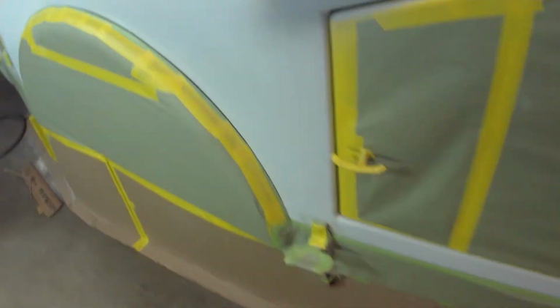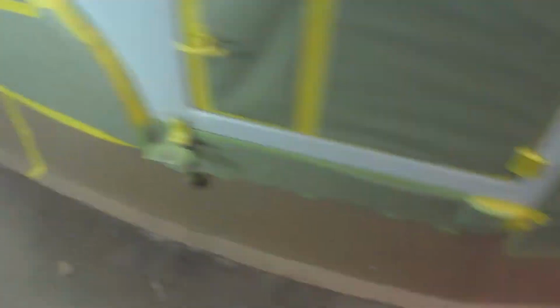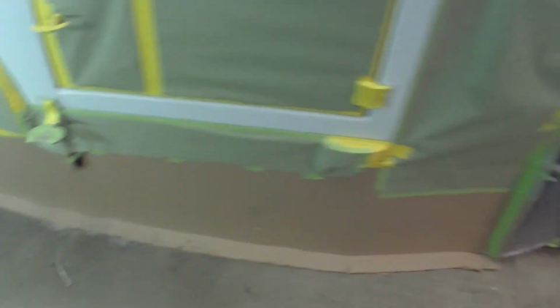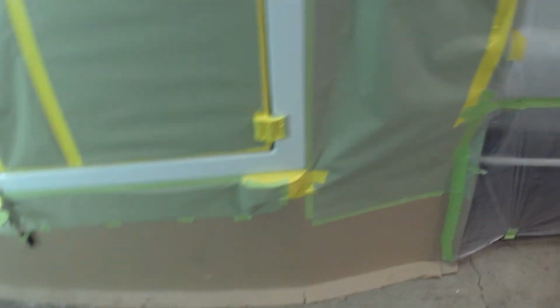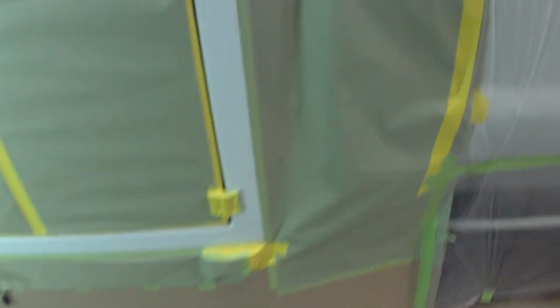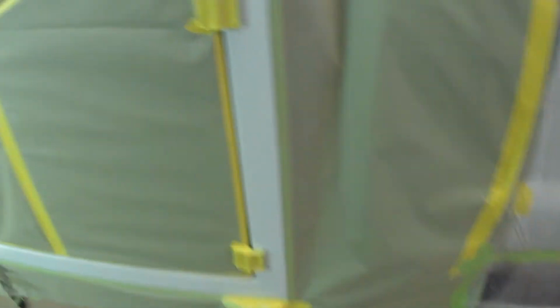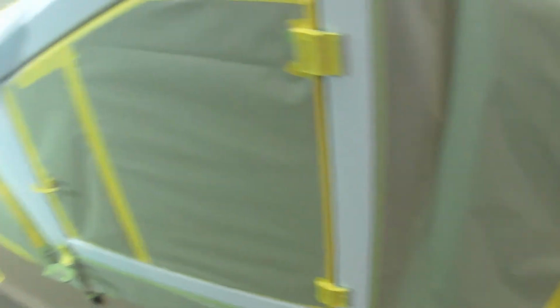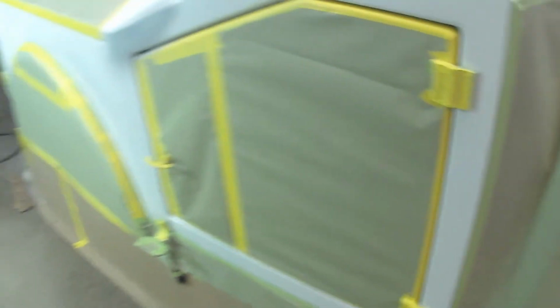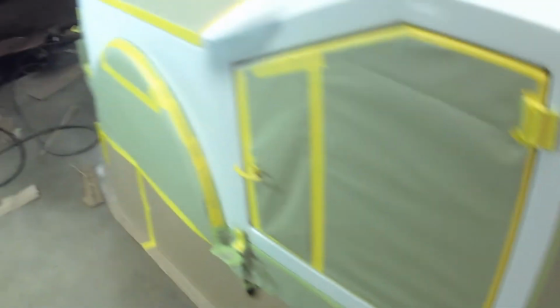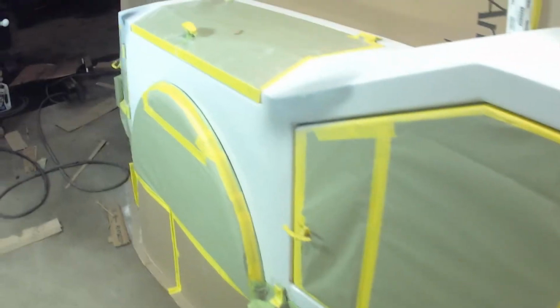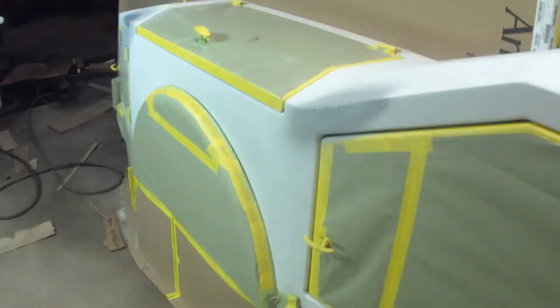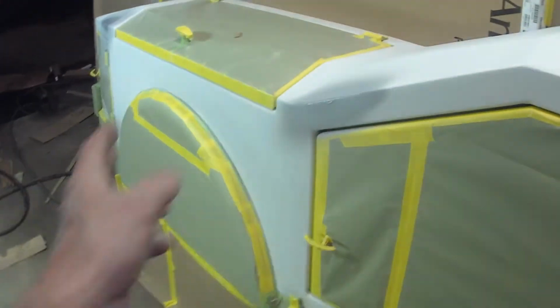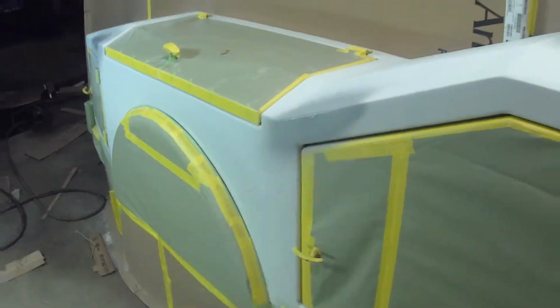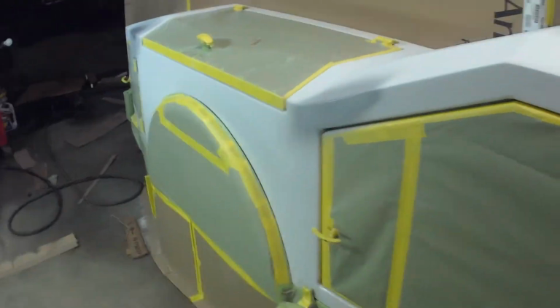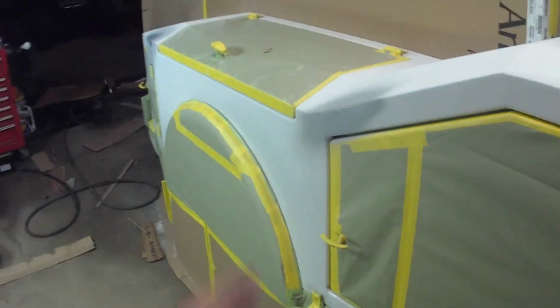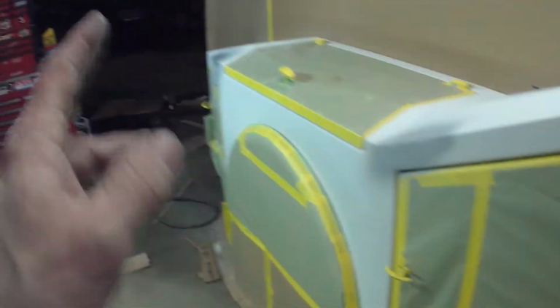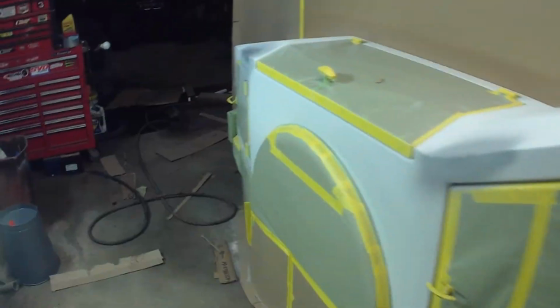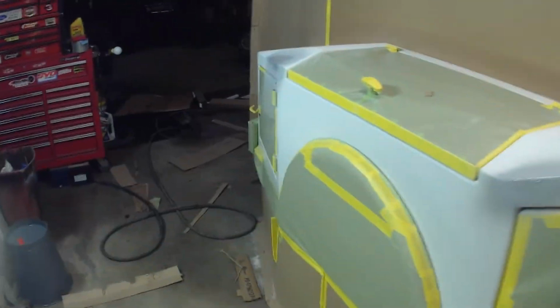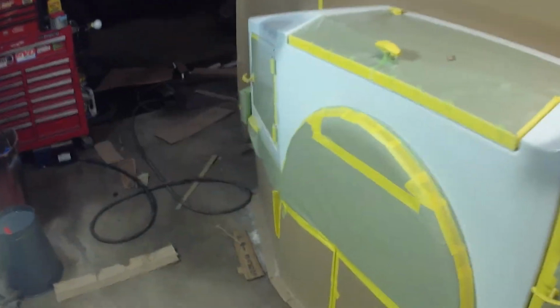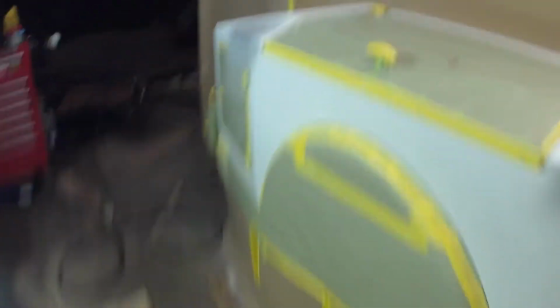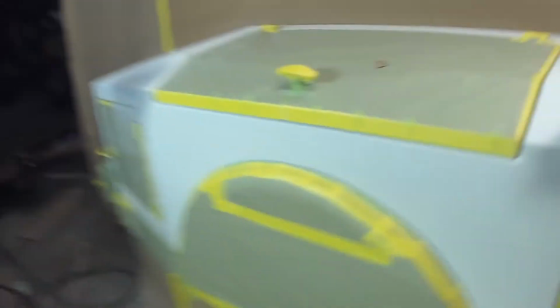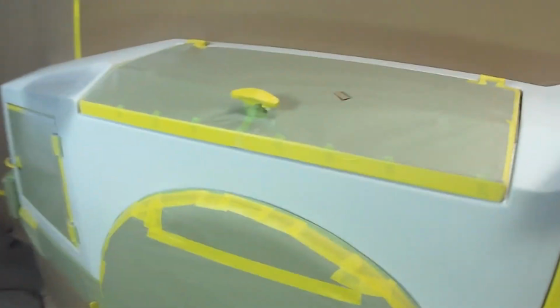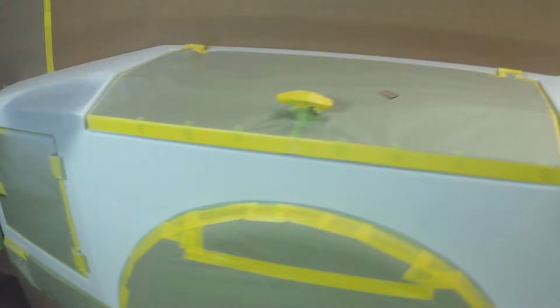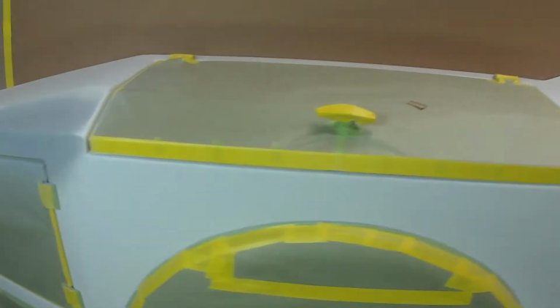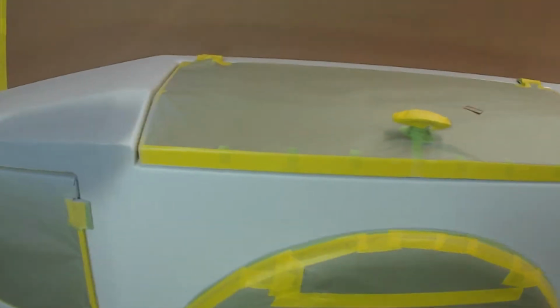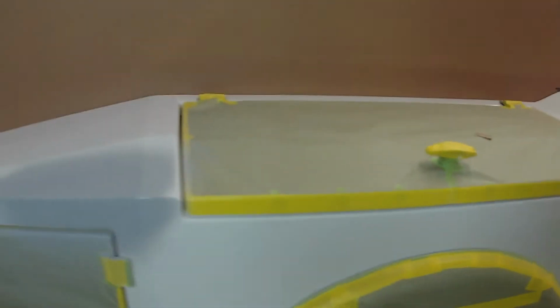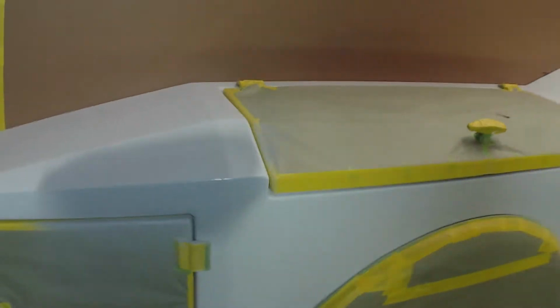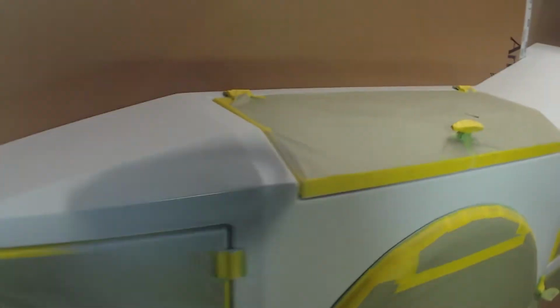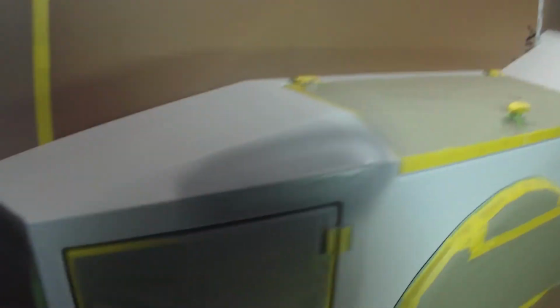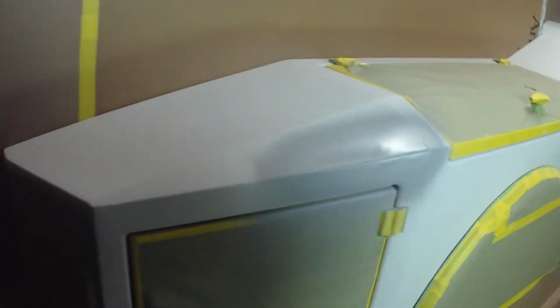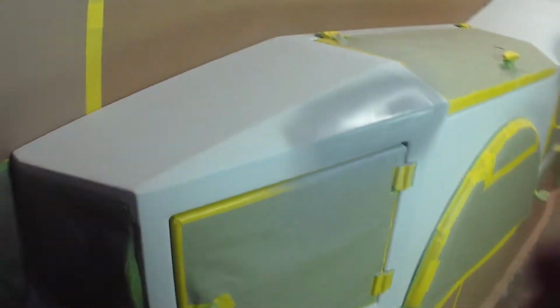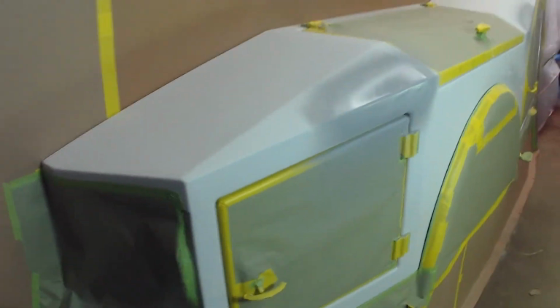All right, we're all boxed in, we're ready. We'll come in tomorrow and we'll do our final sanding, wrap it and shoot the base and clear it. We're out of here.